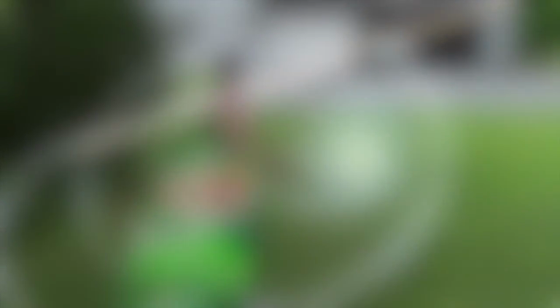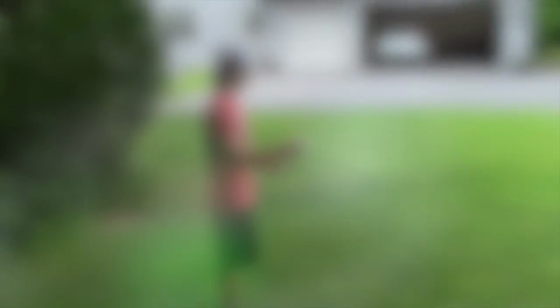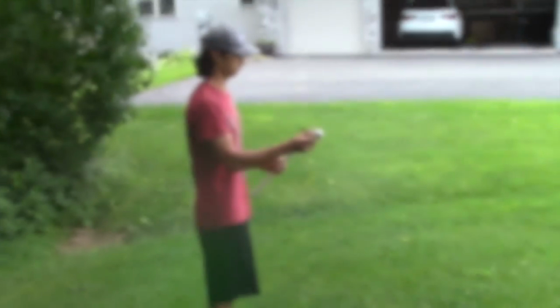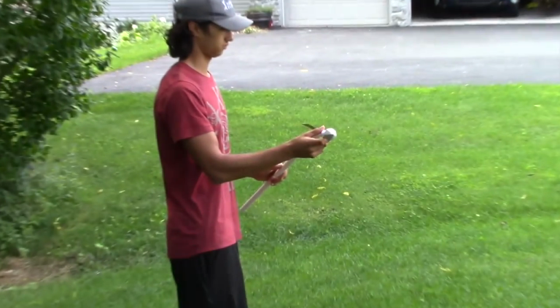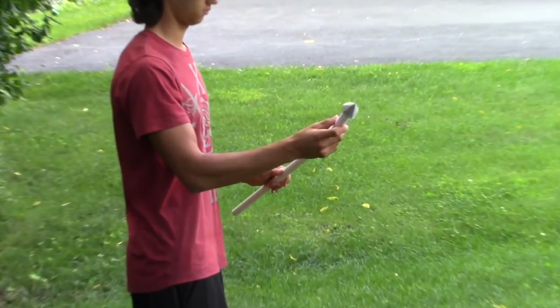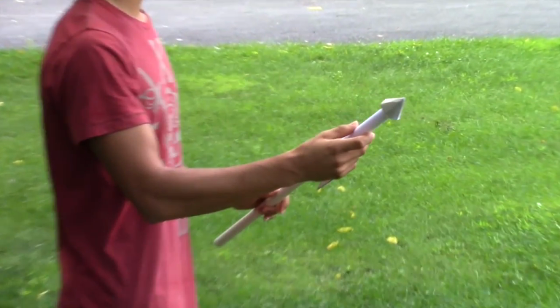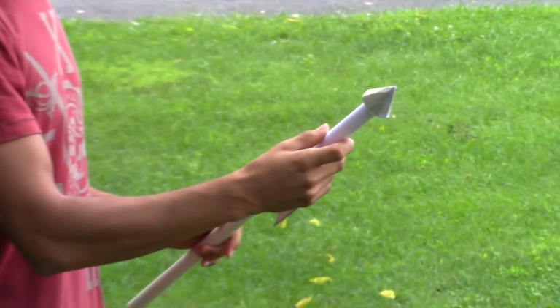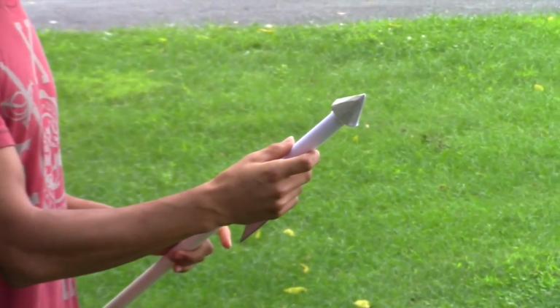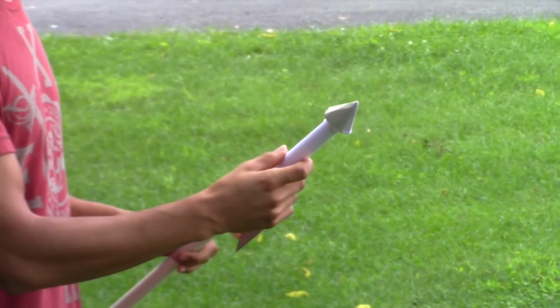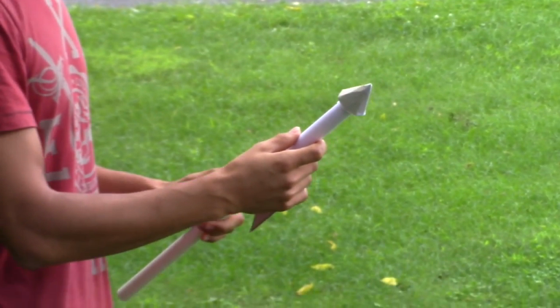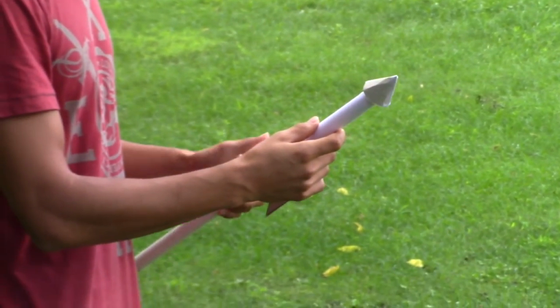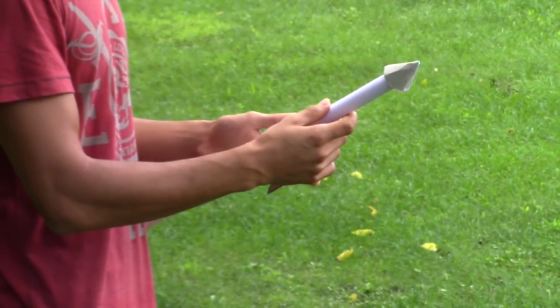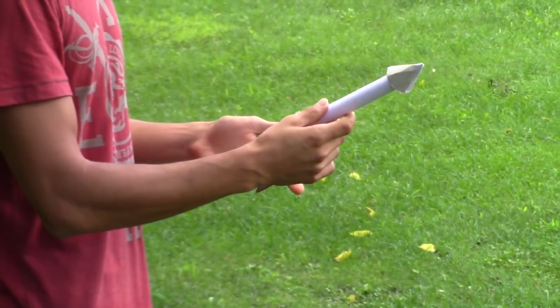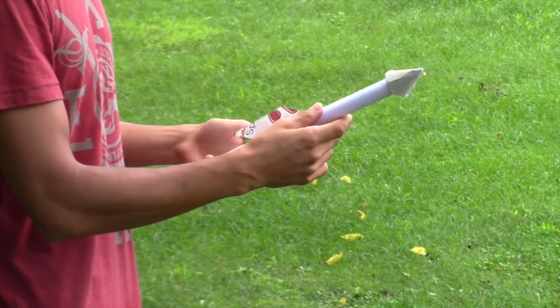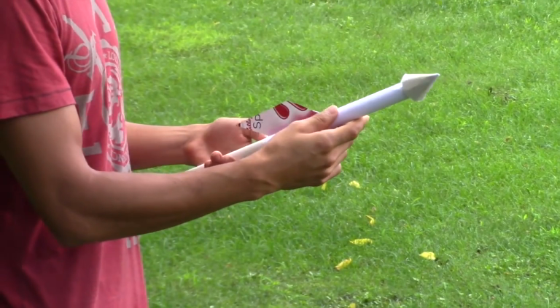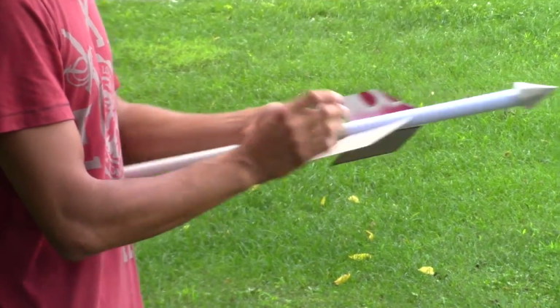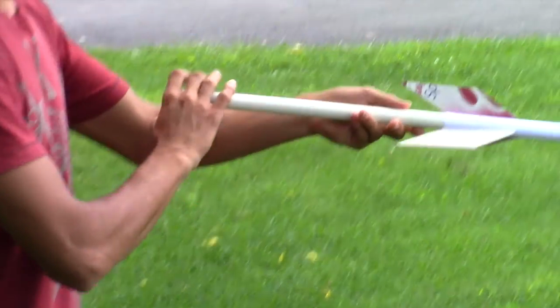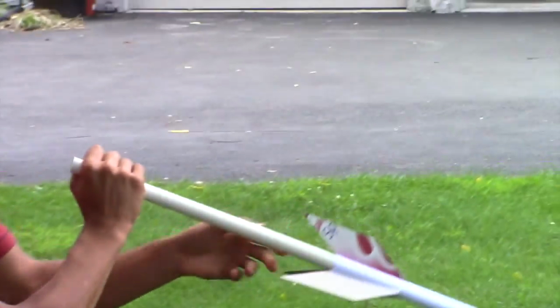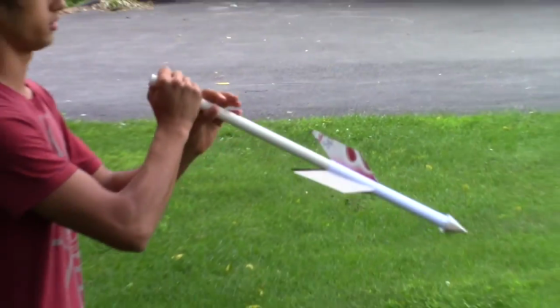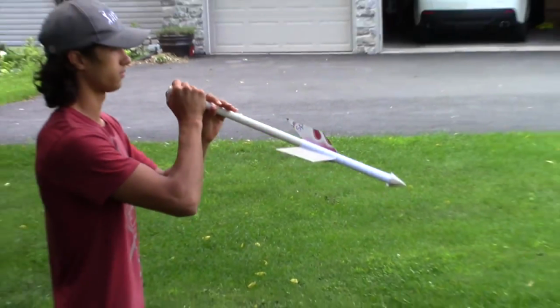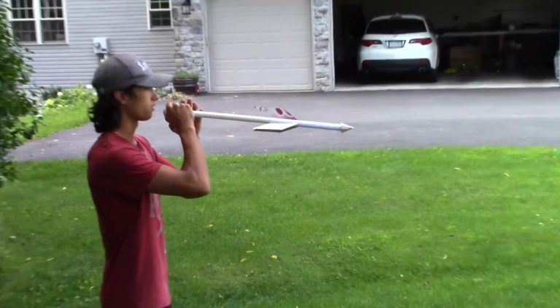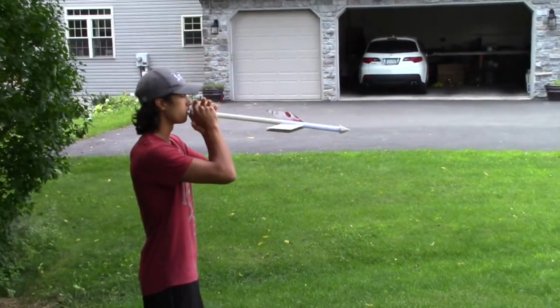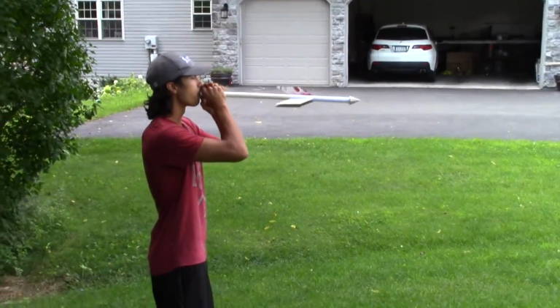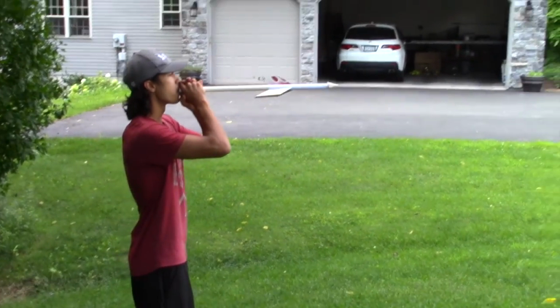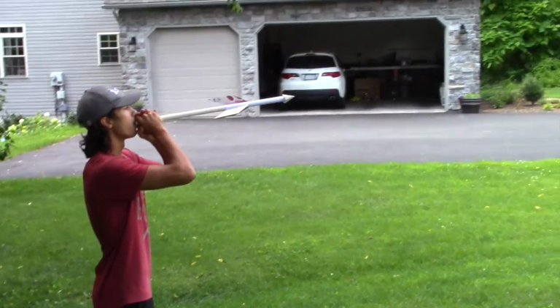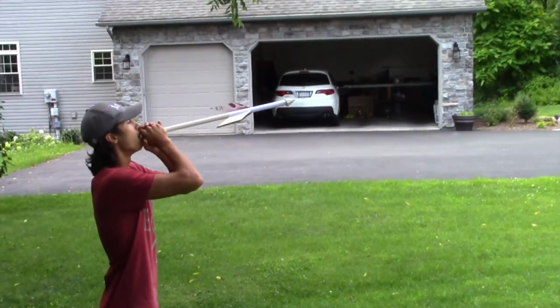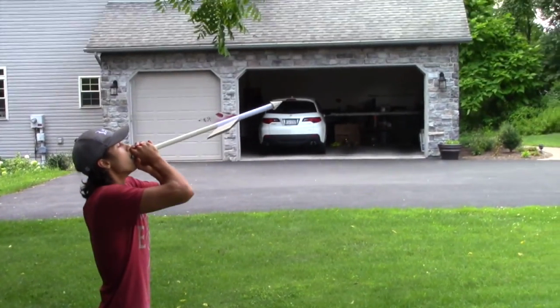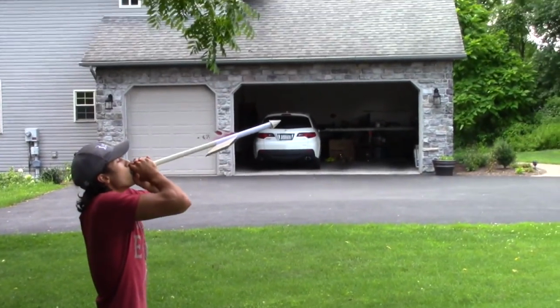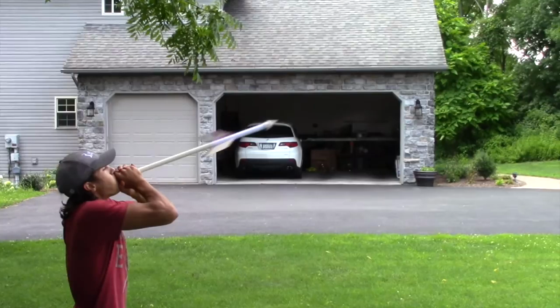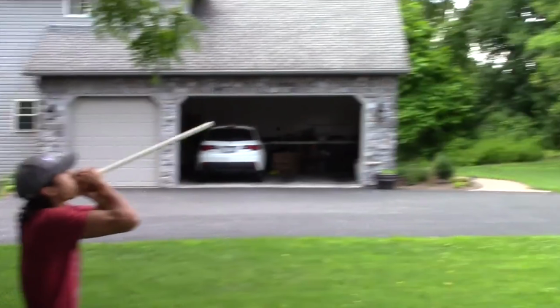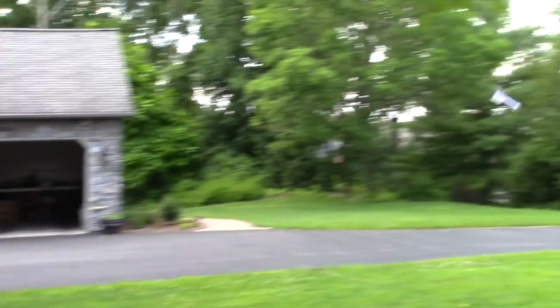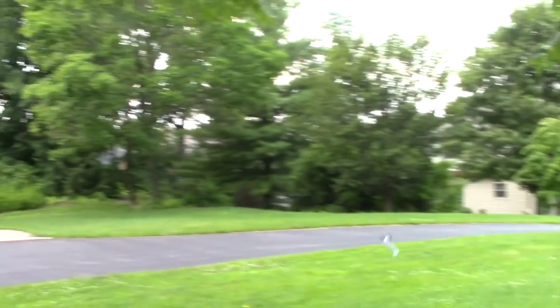The simplest method uses PVC like a blow gun. To launch, place your rocket on one end, your mouth on the other, aim, and with a quick burst of your breath, blow.